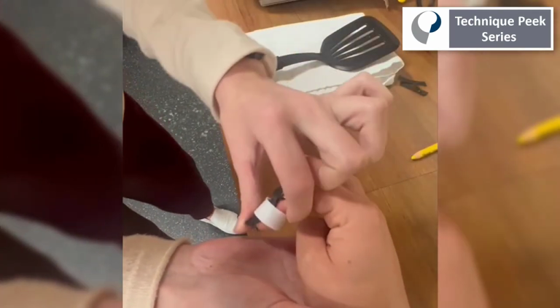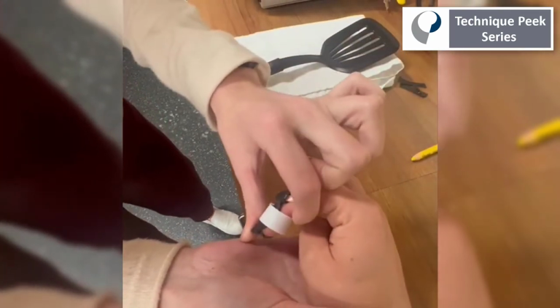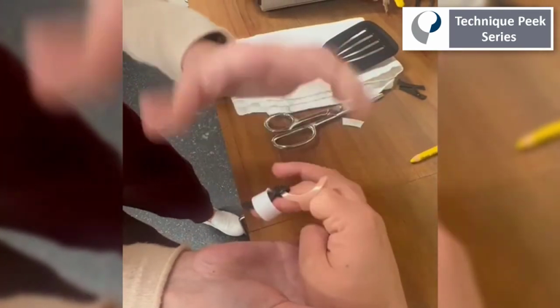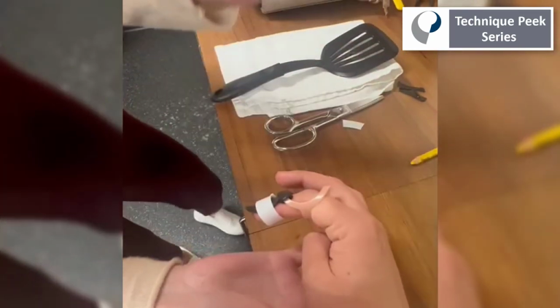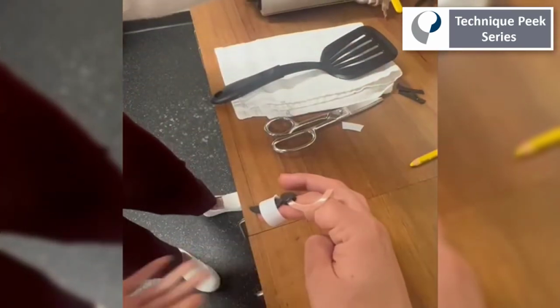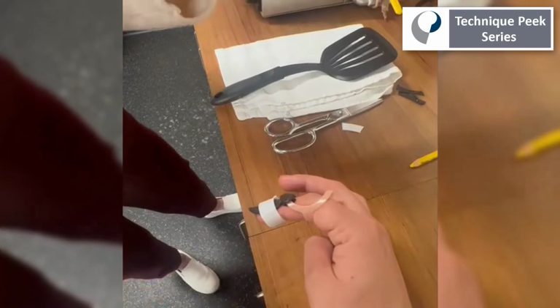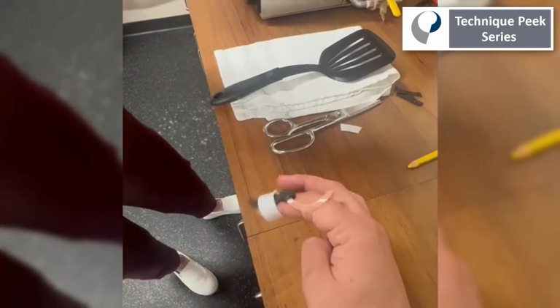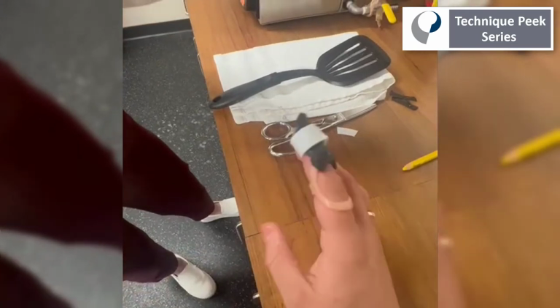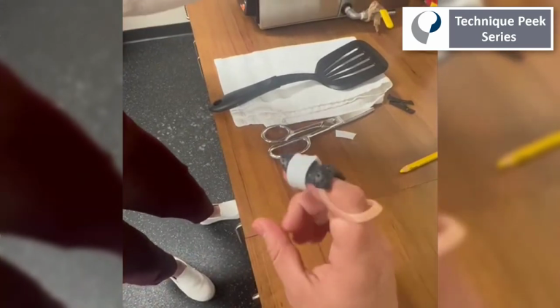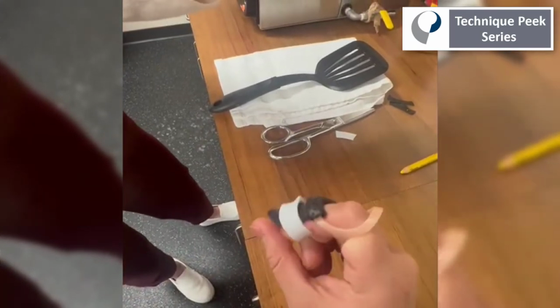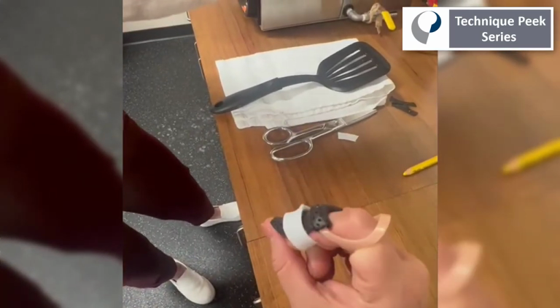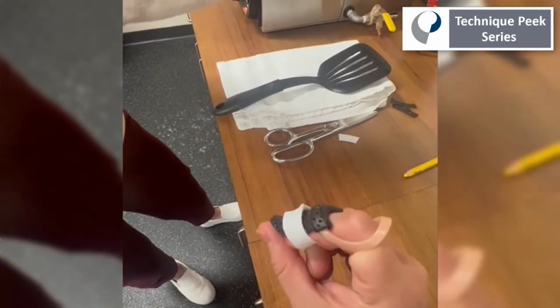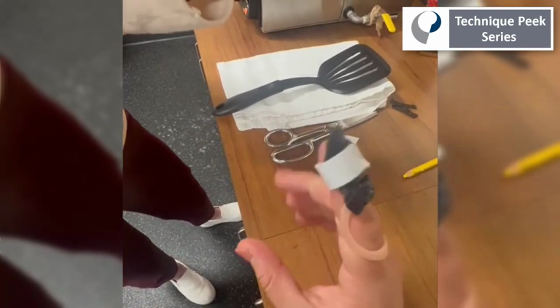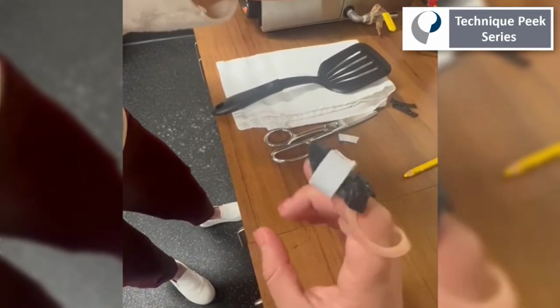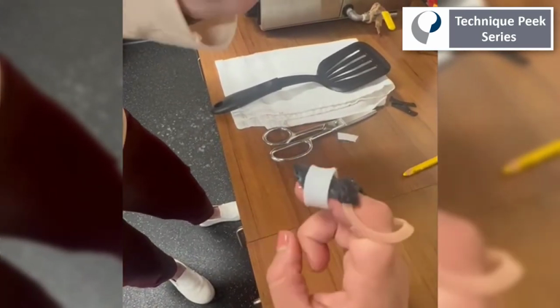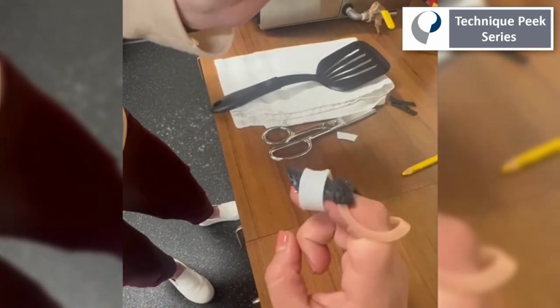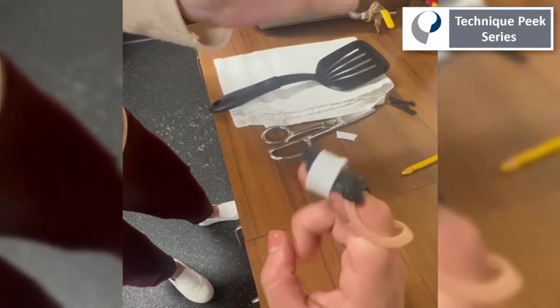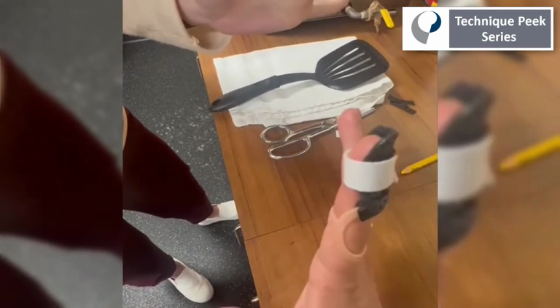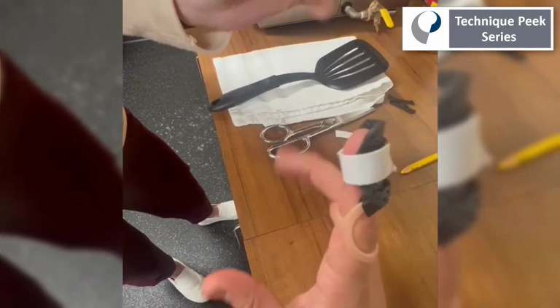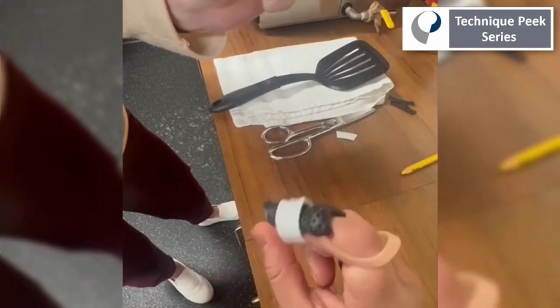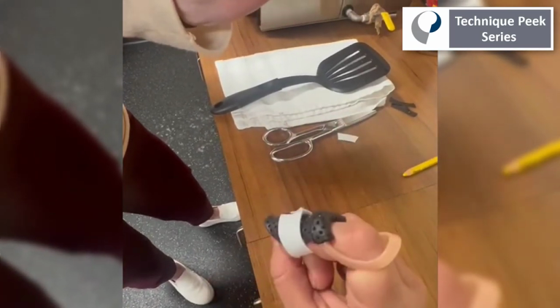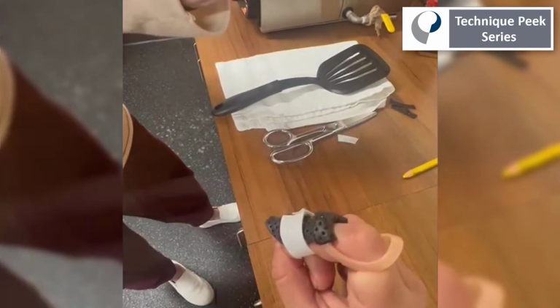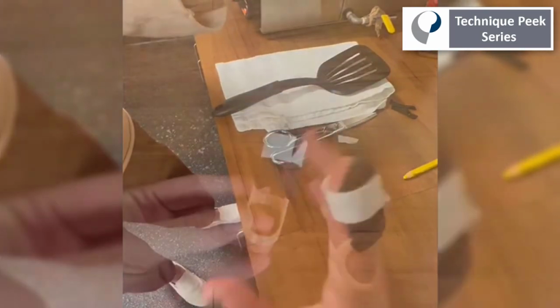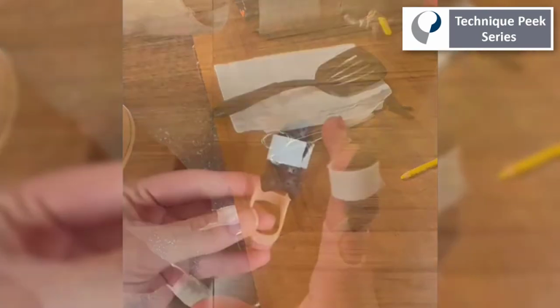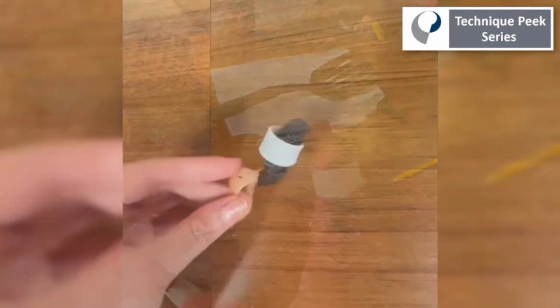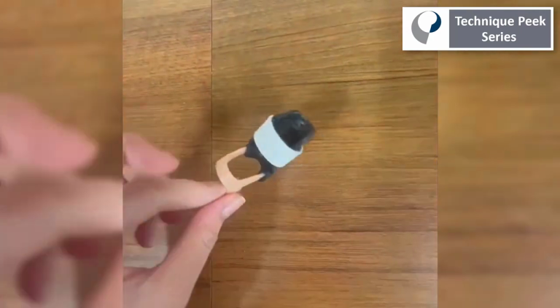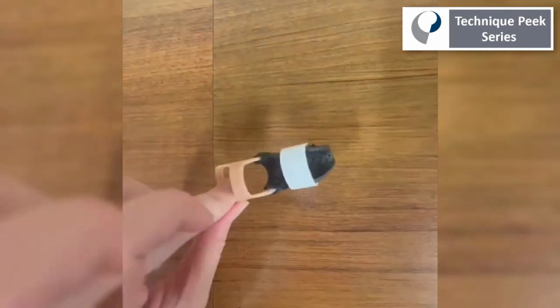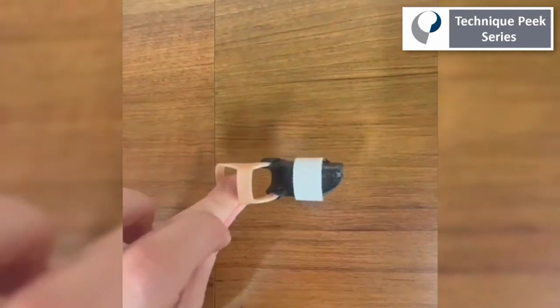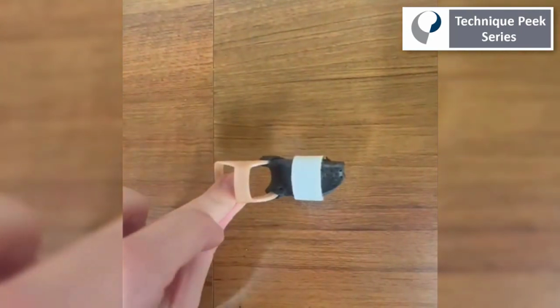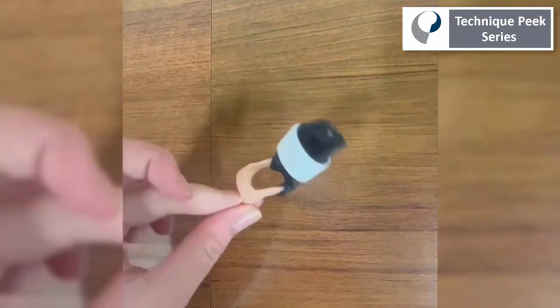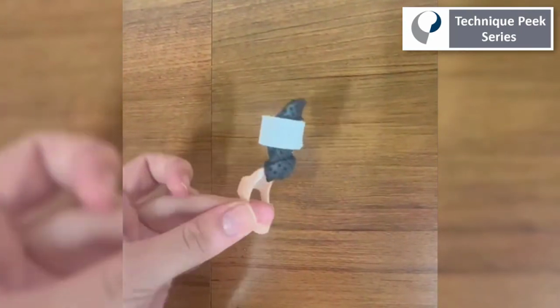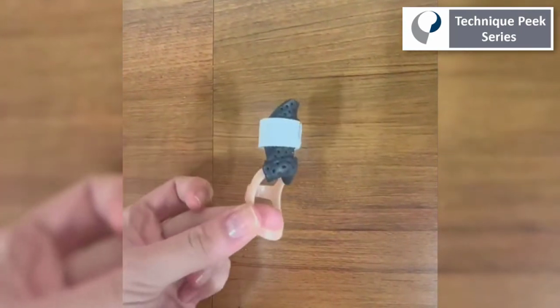This is a great, easy-to-create orthosis to prevent swan neck deformity. I hope you found this helpful and that you can use it in your practice.